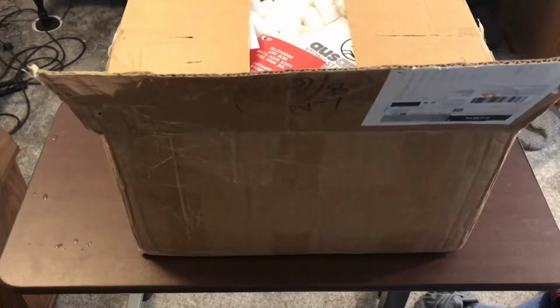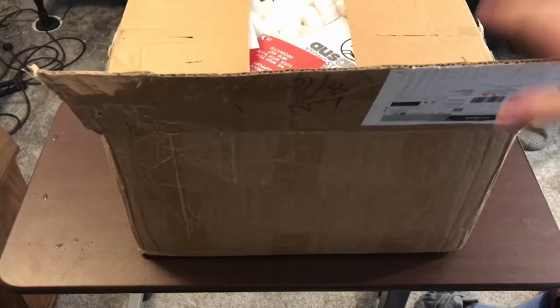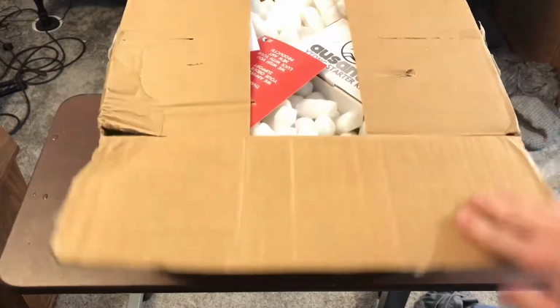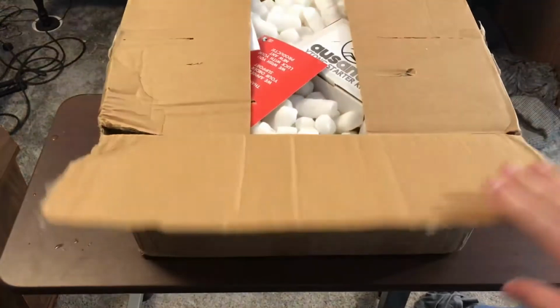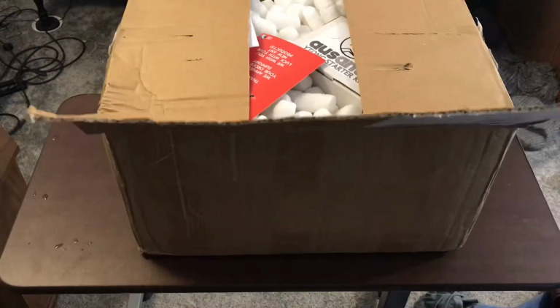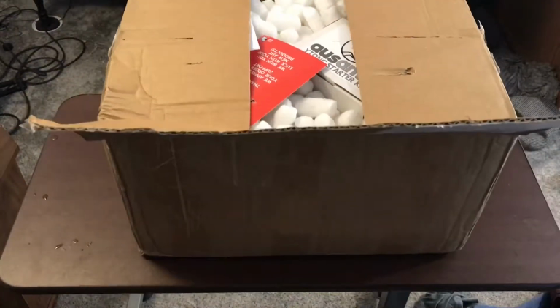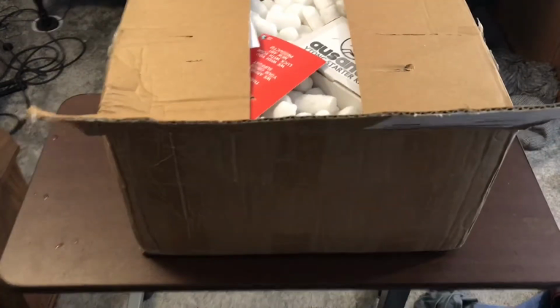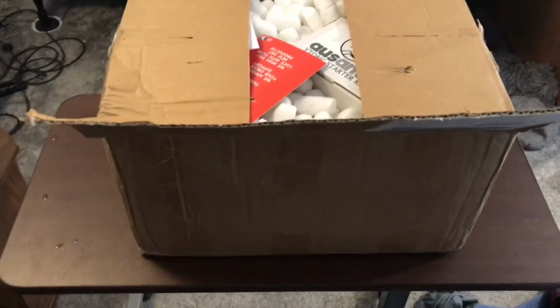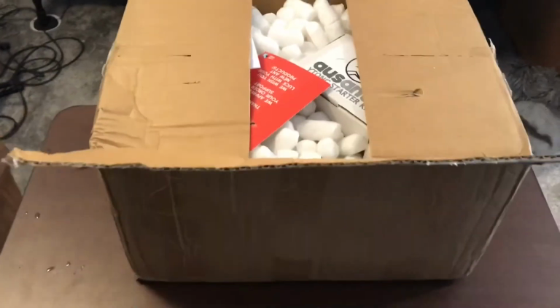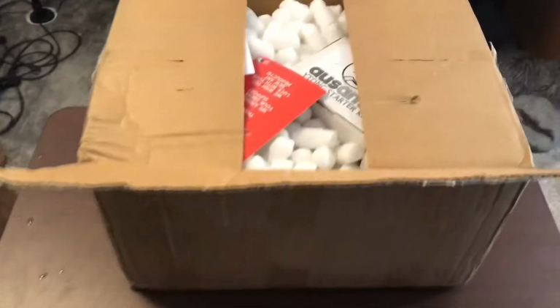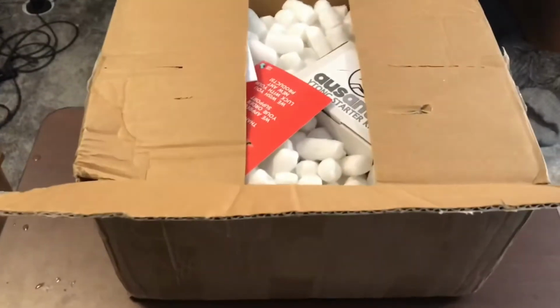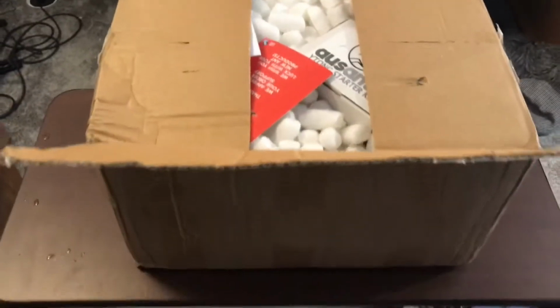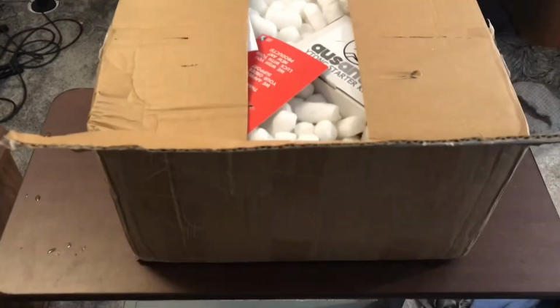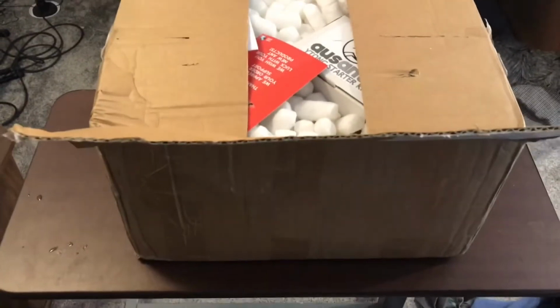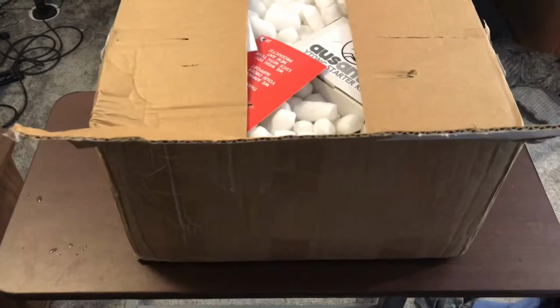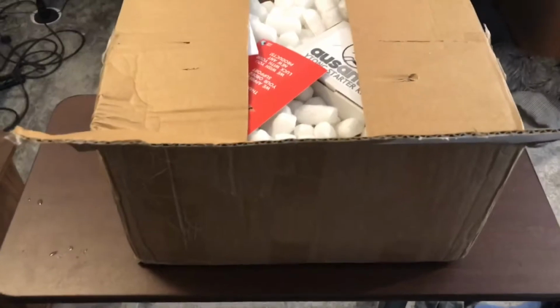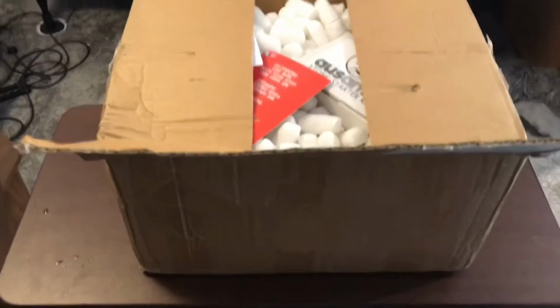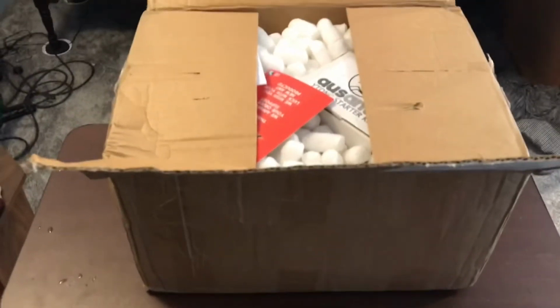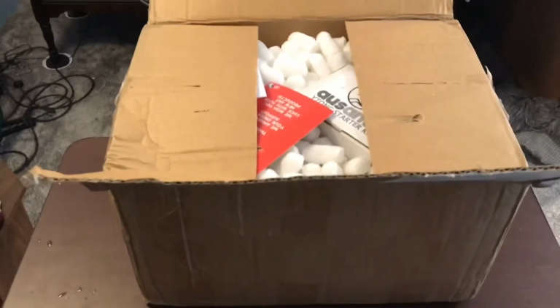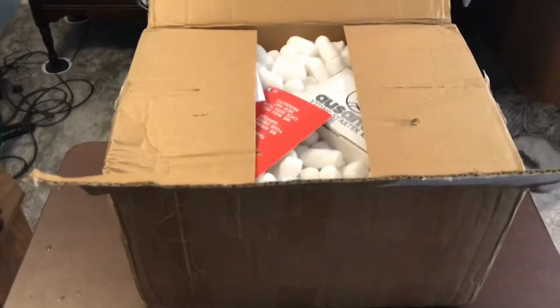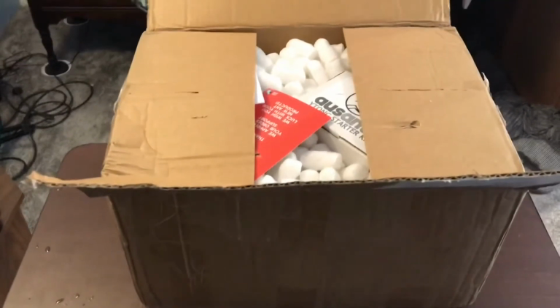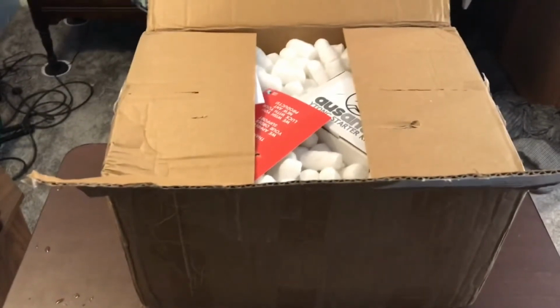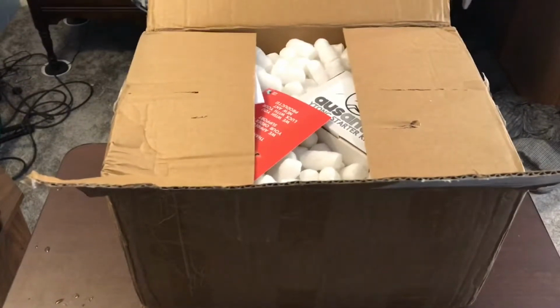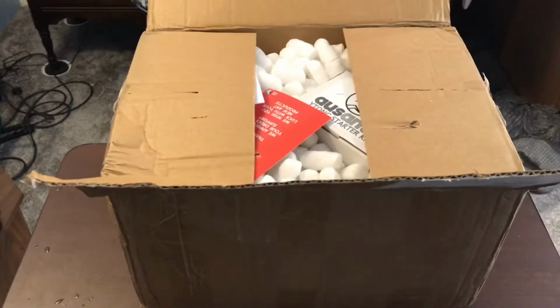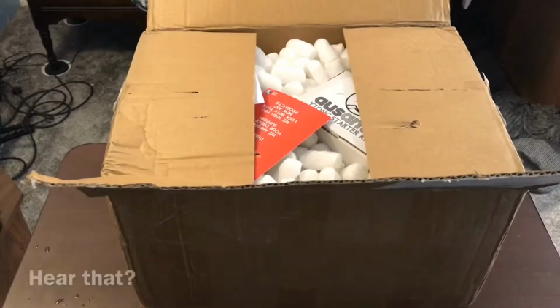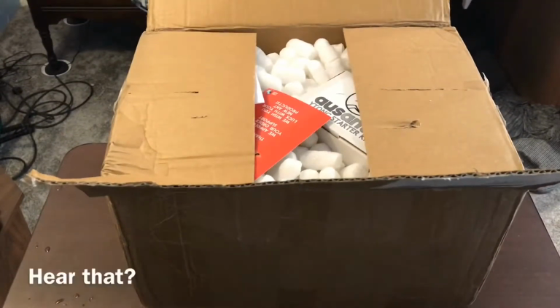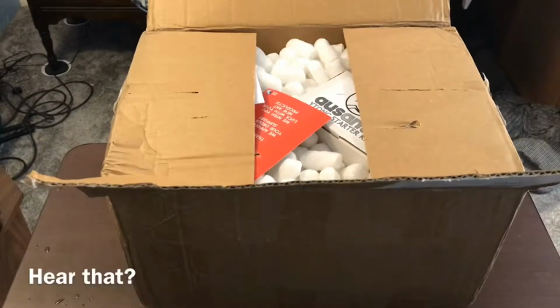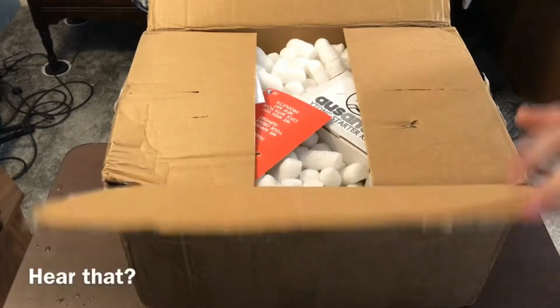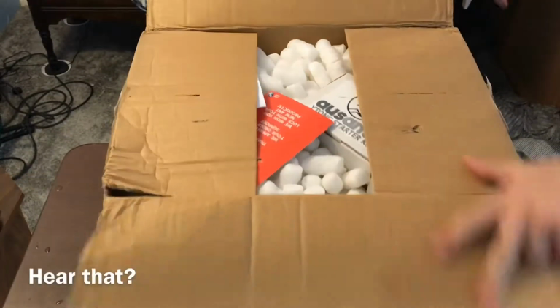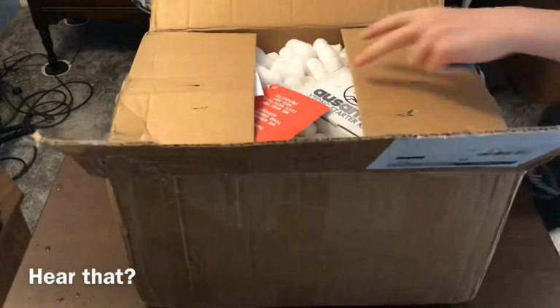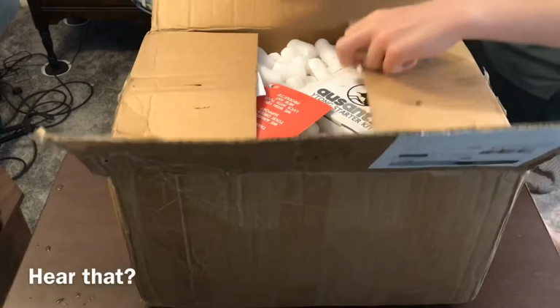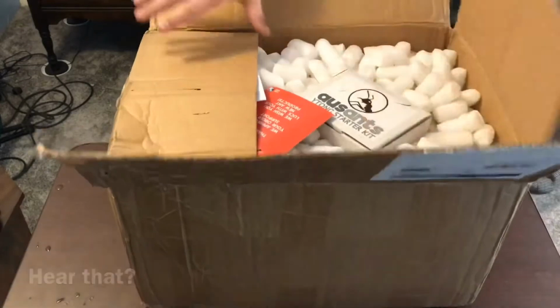Hey guys, today I'm going to be unboxing some Ants Australia Outworlds and introducing my new ant colony into them. Enjoy the video!